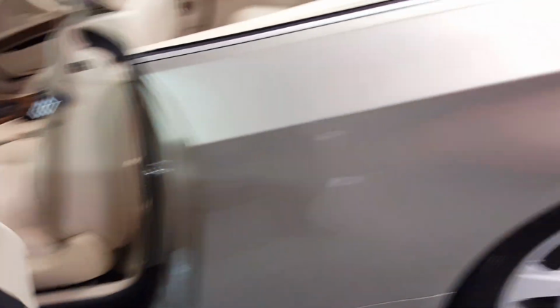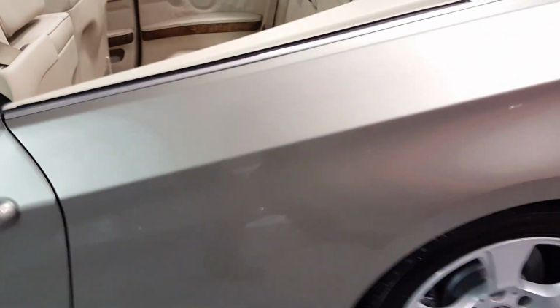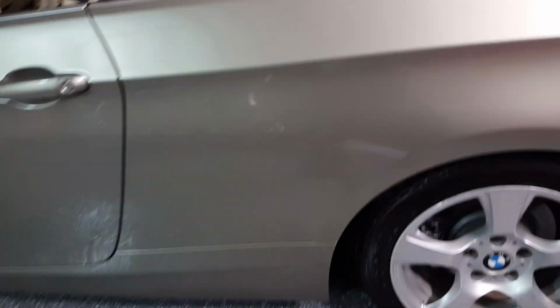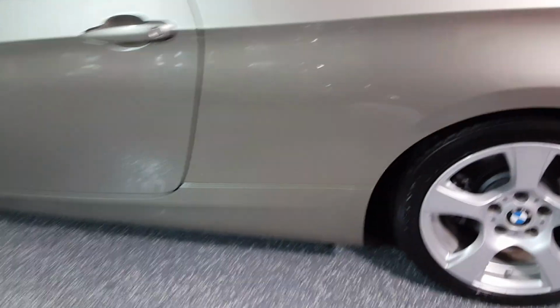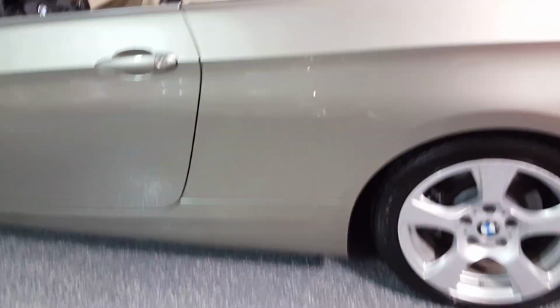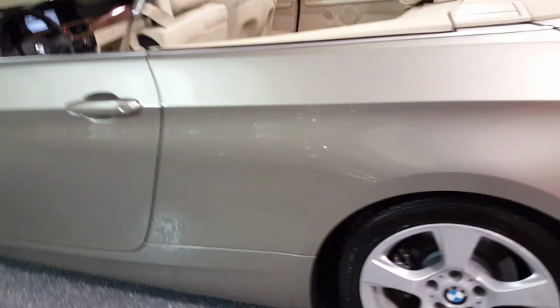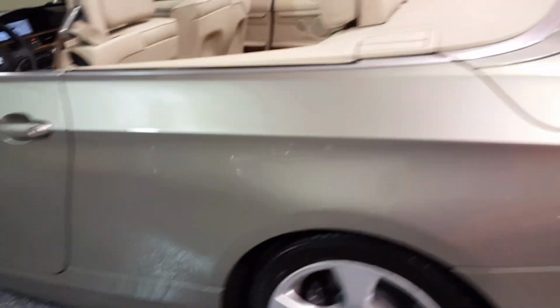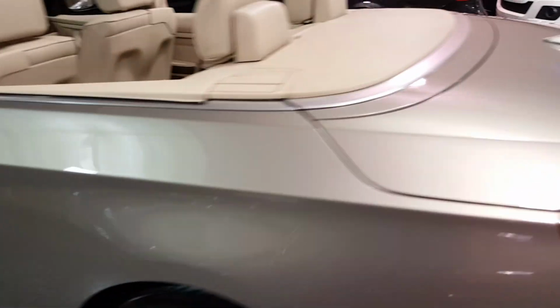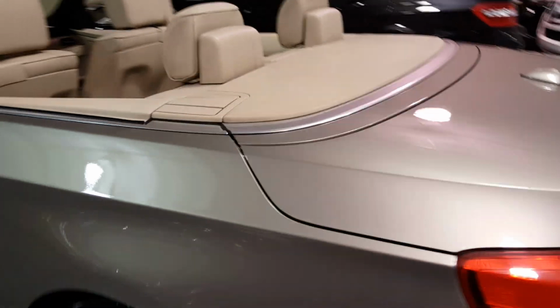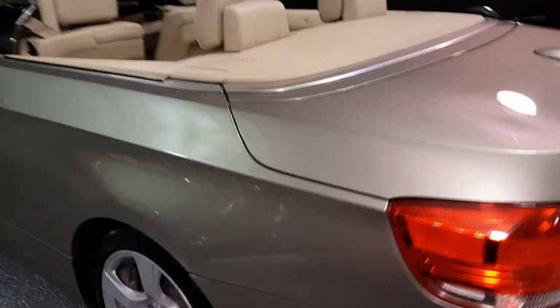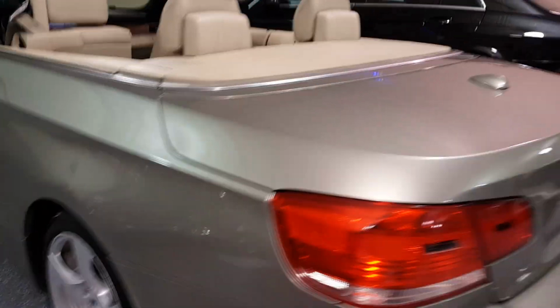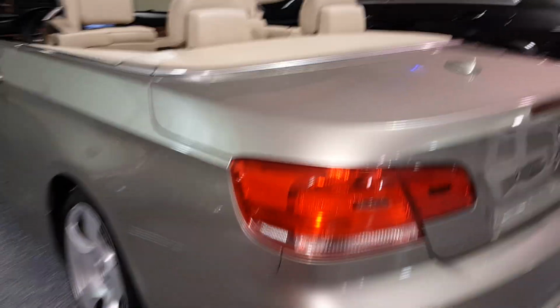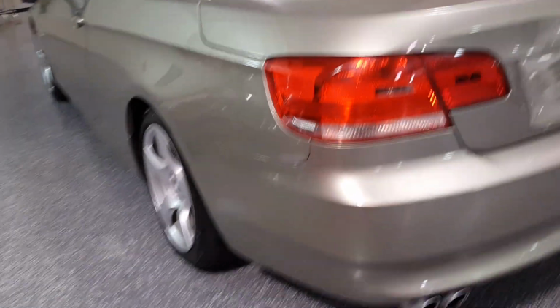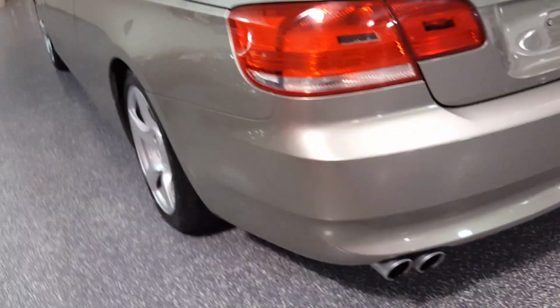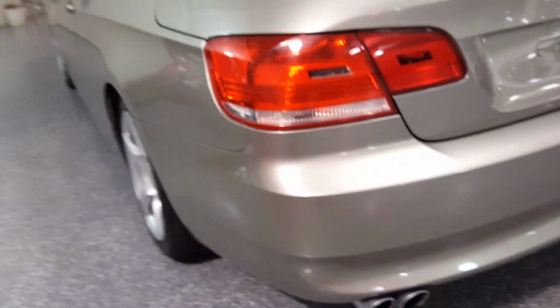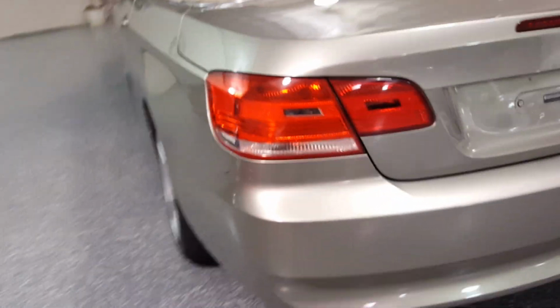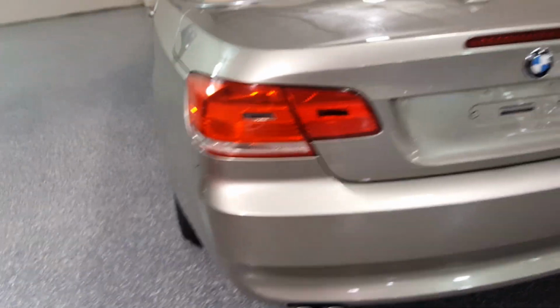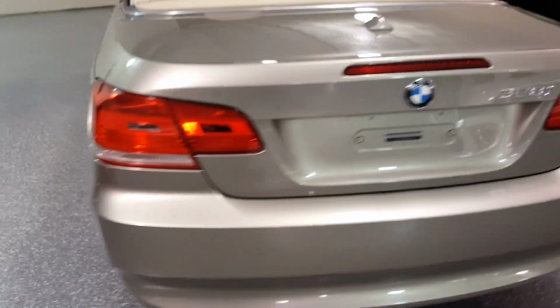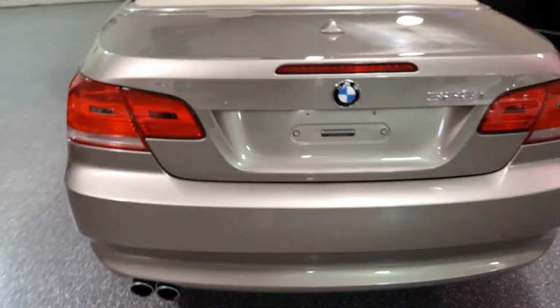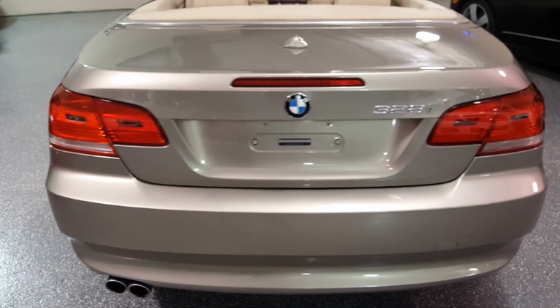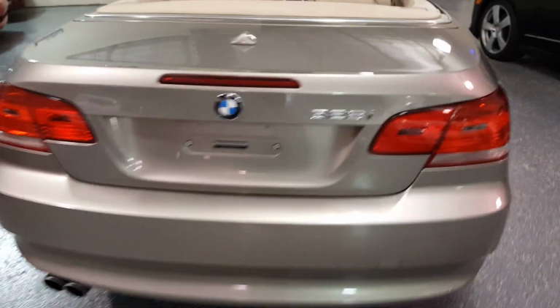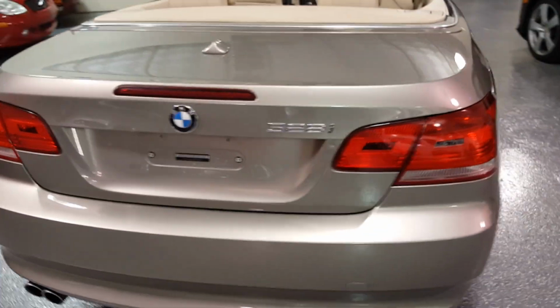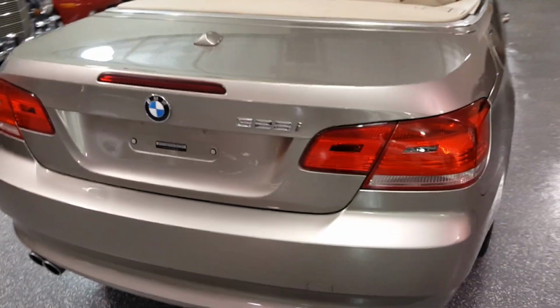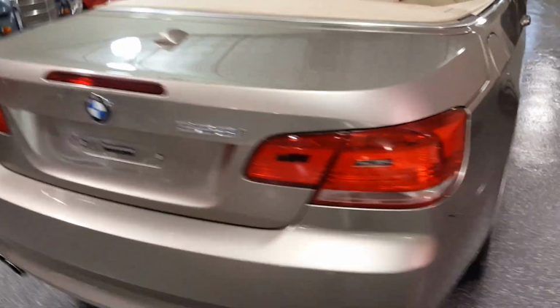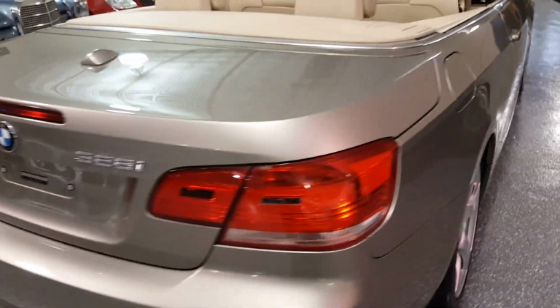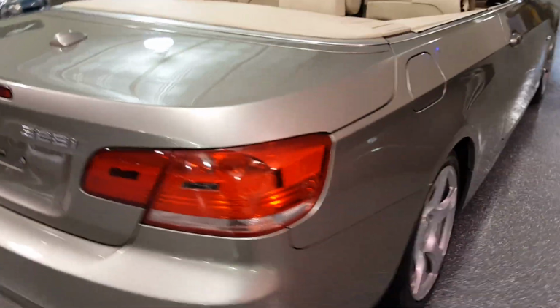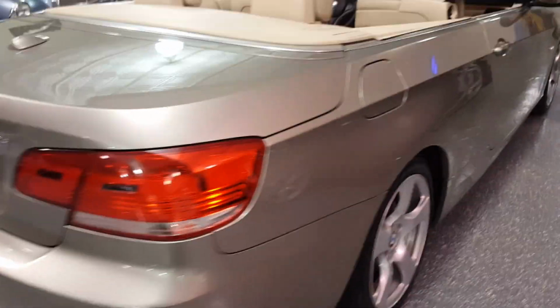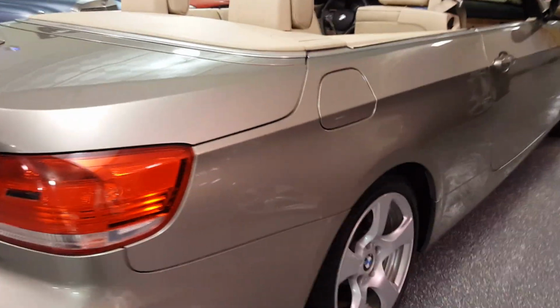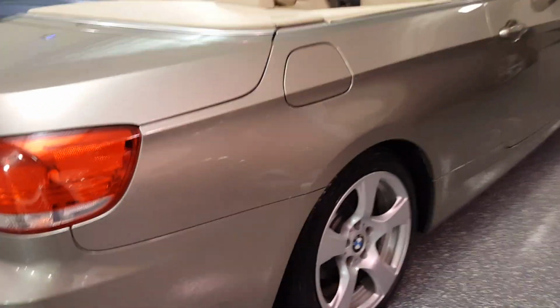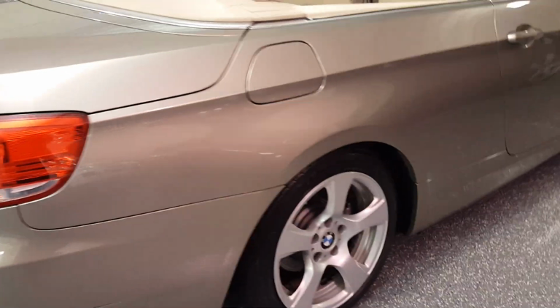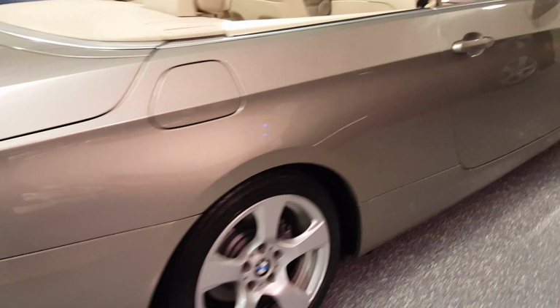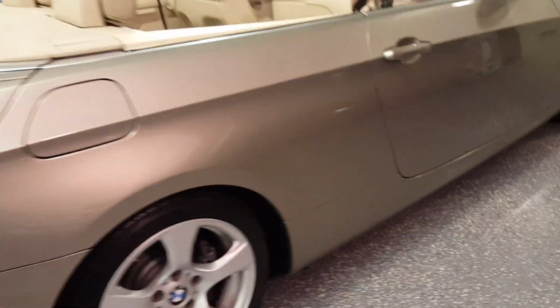It's a retractable hard top, fully automatic. Beautiful styling.